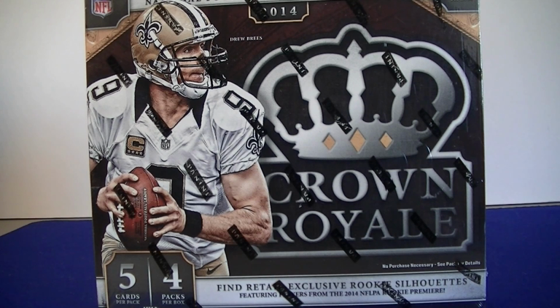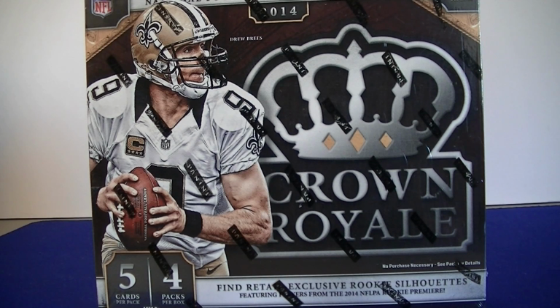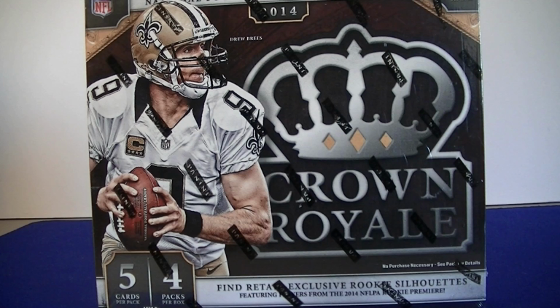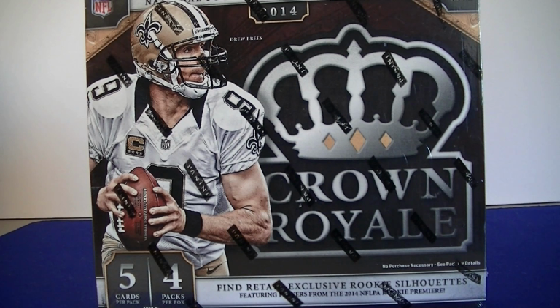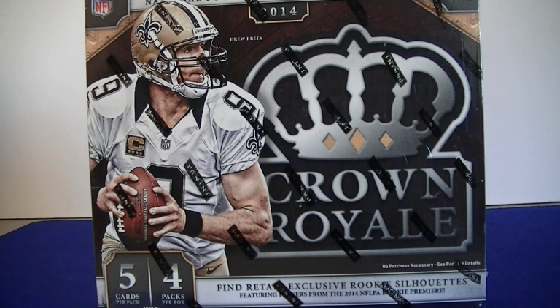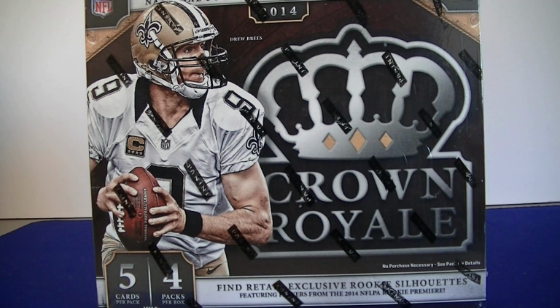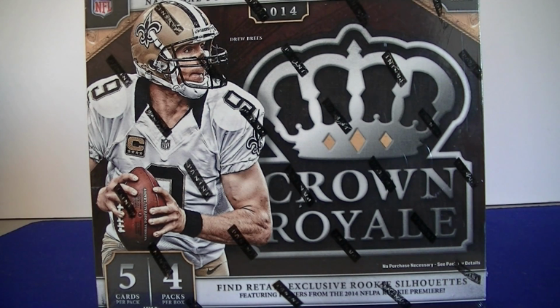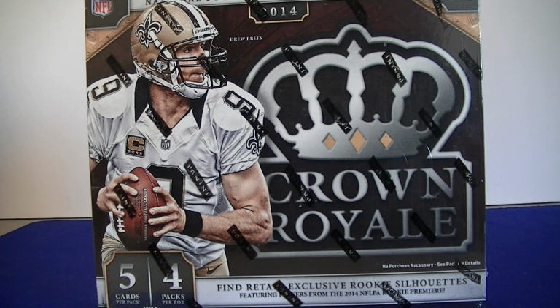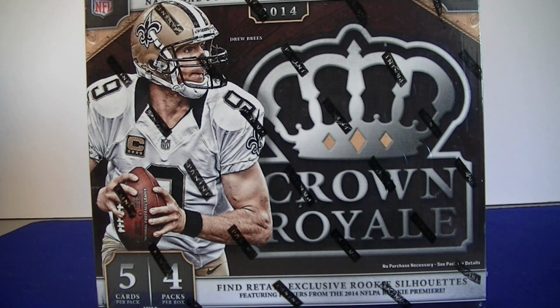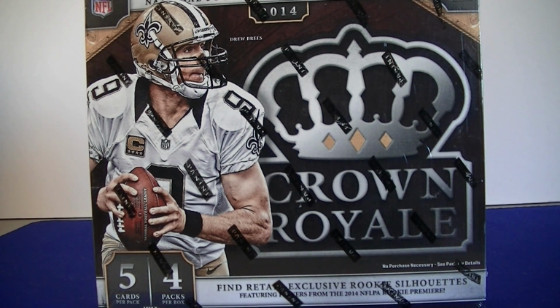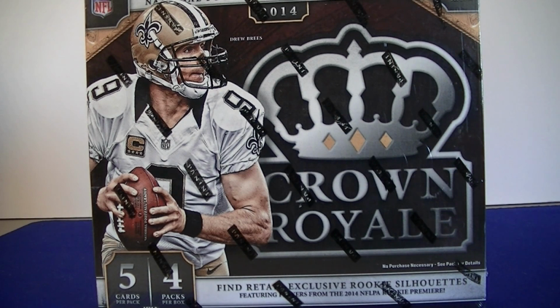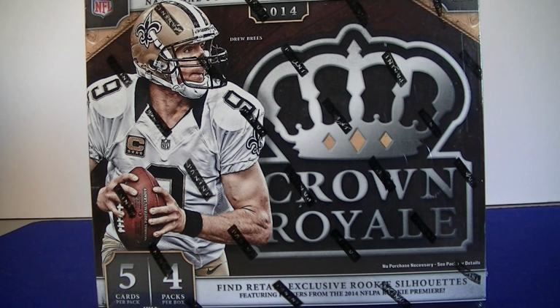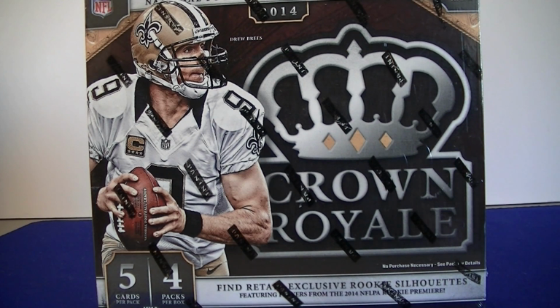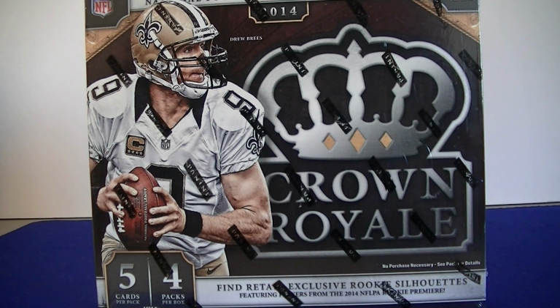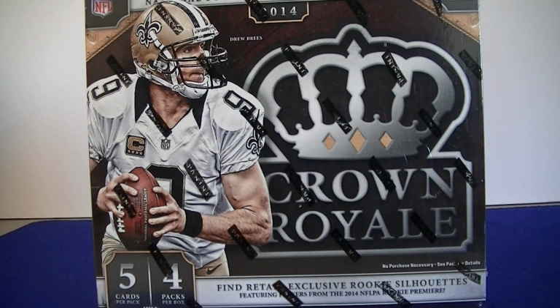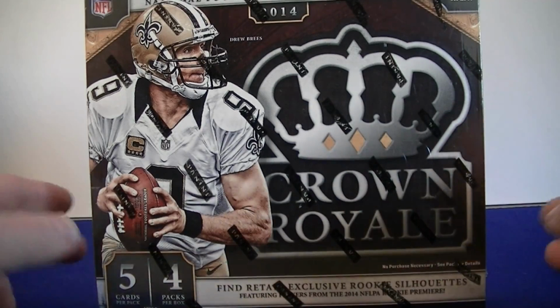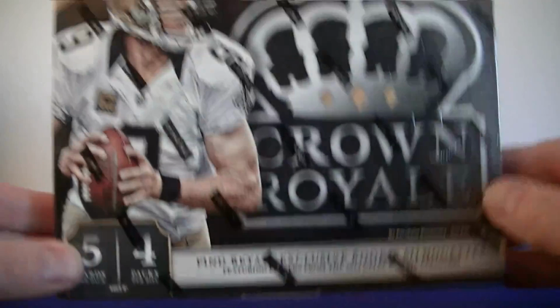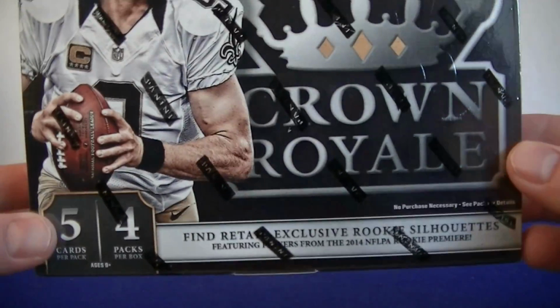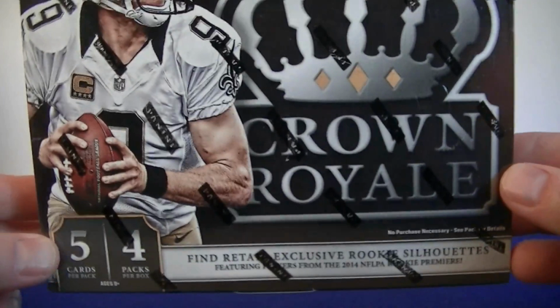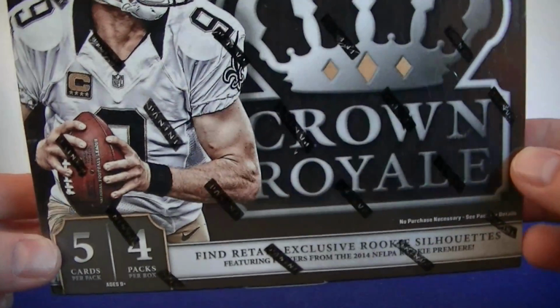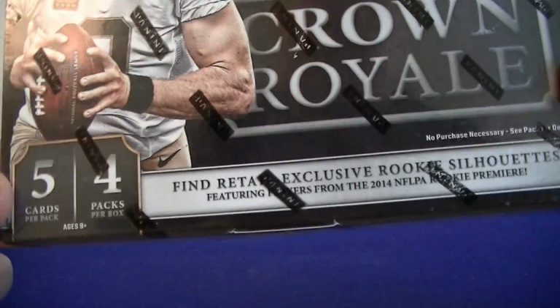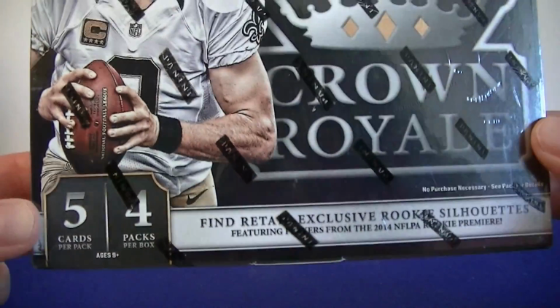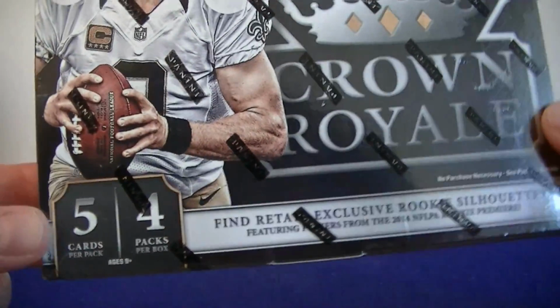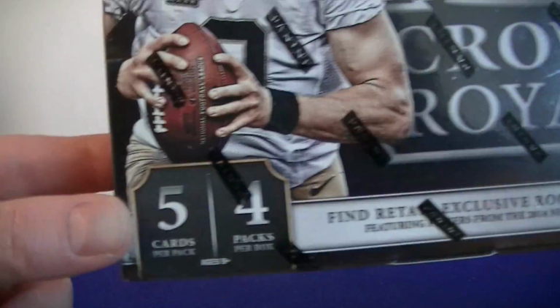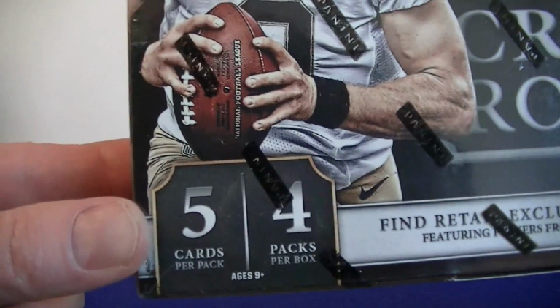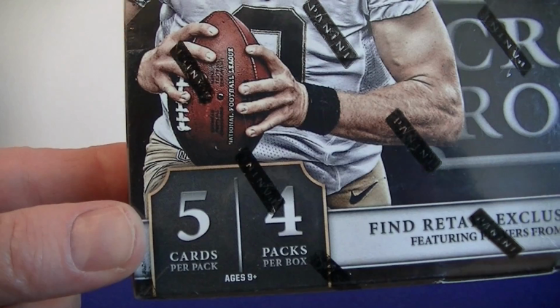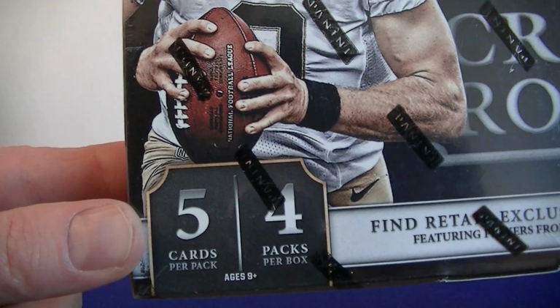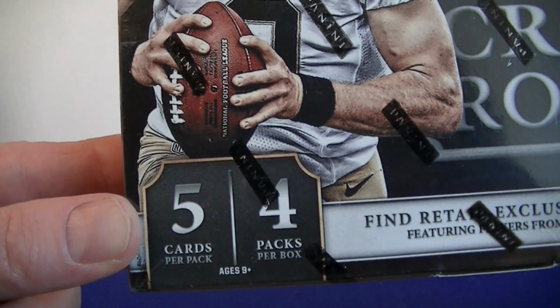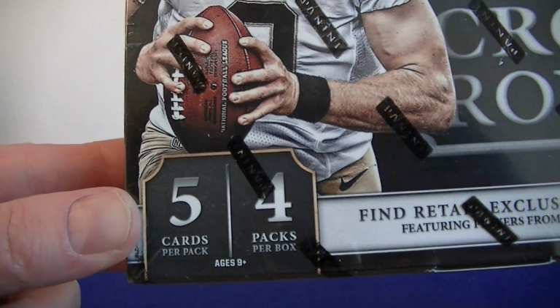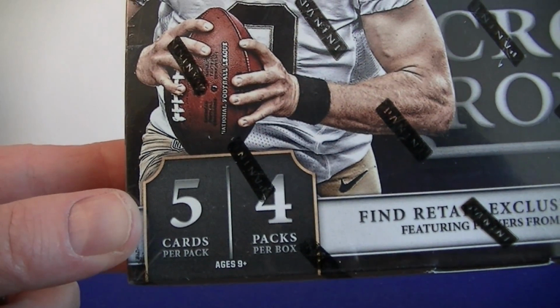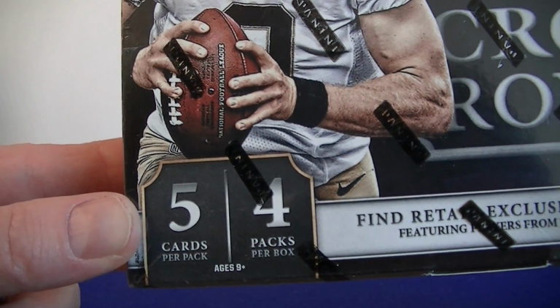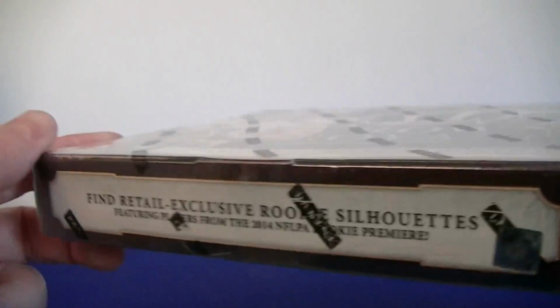Hello everybody, Smilcee back again. I'm back with a retail football break. I got one box of 2014 Panini Crown Royale. Each retail box comes with two hits — one autograph, one jersey card normally — and it has four packs of five cards each.